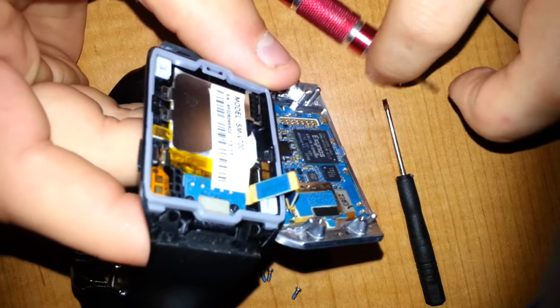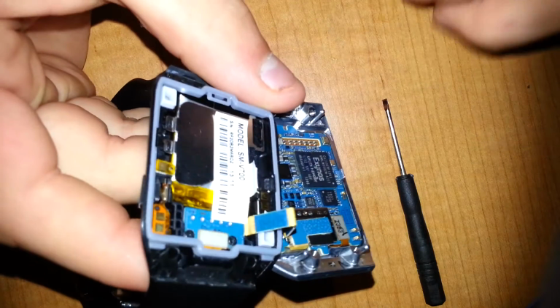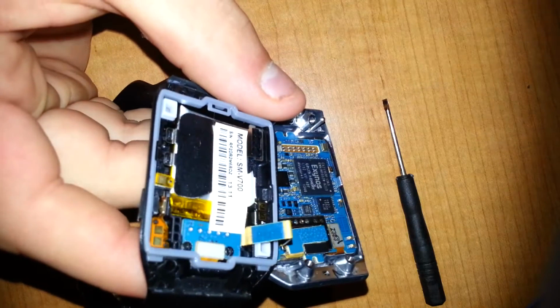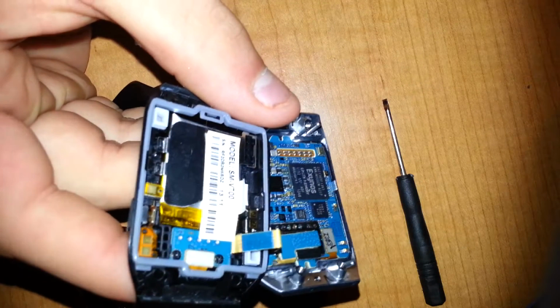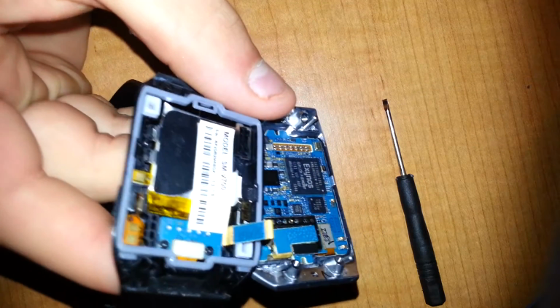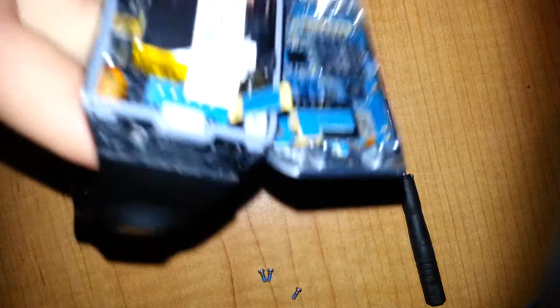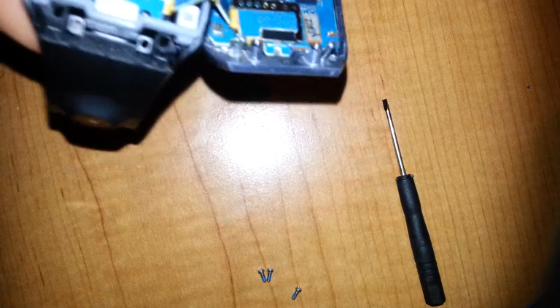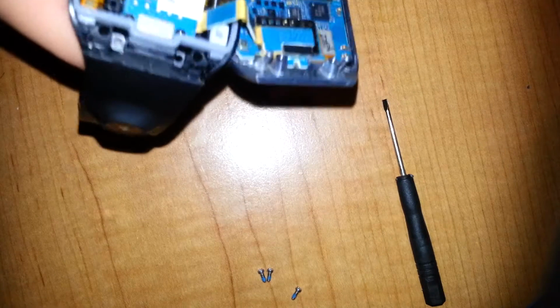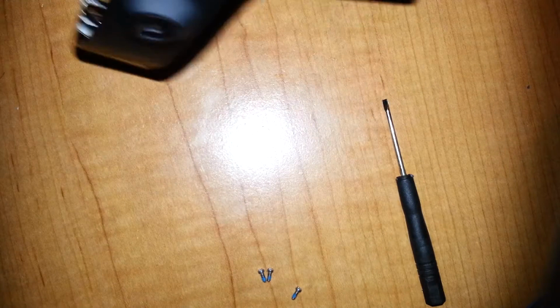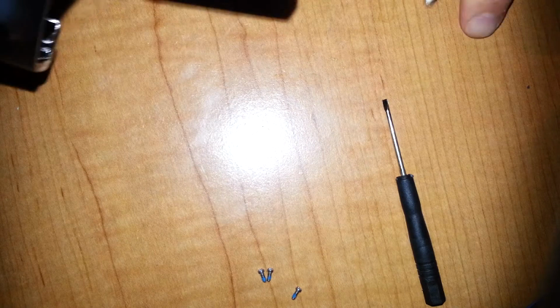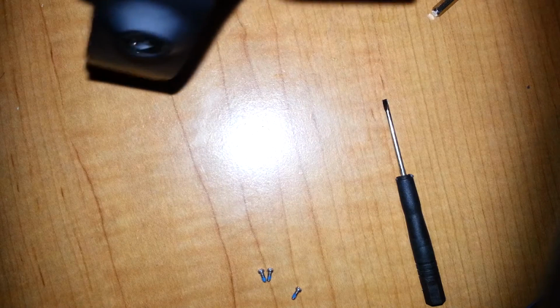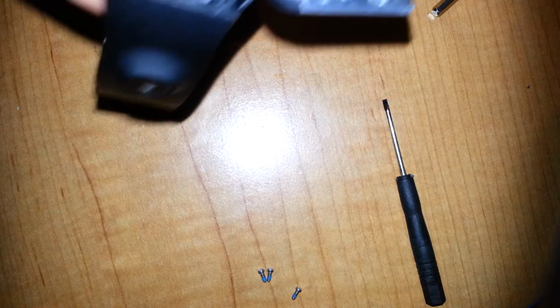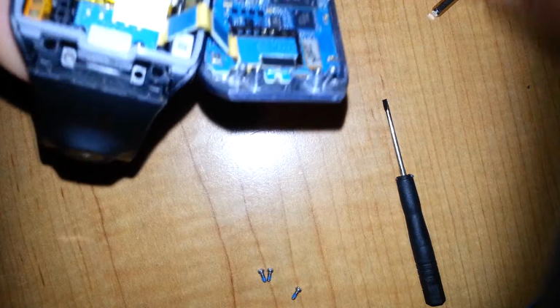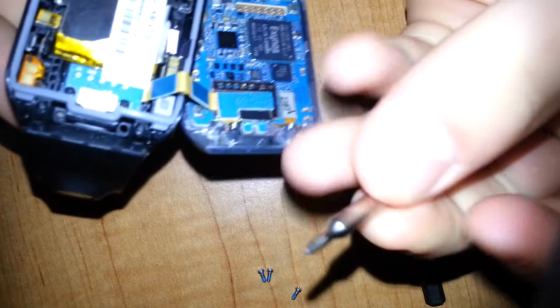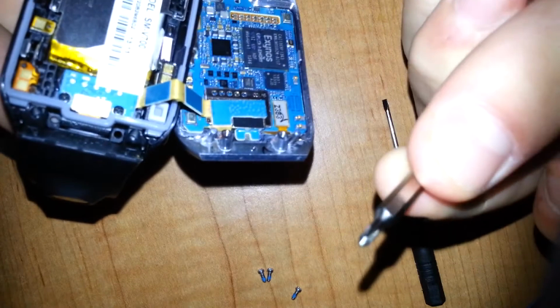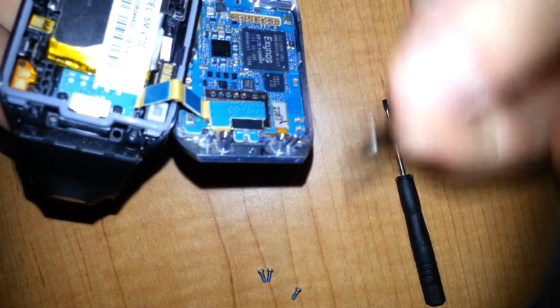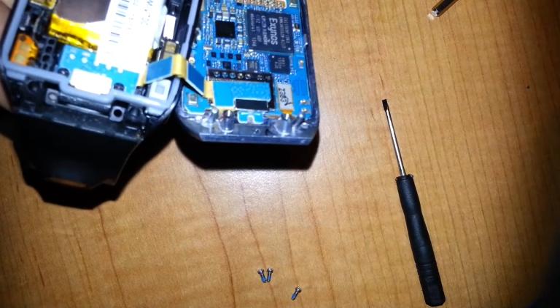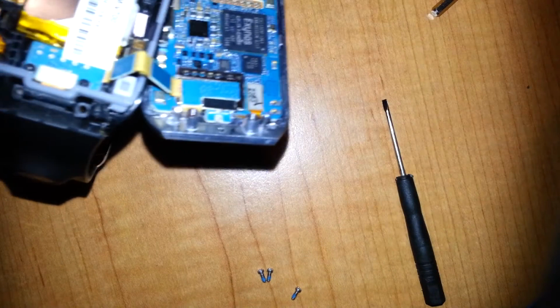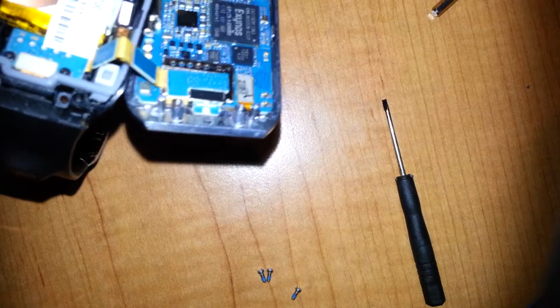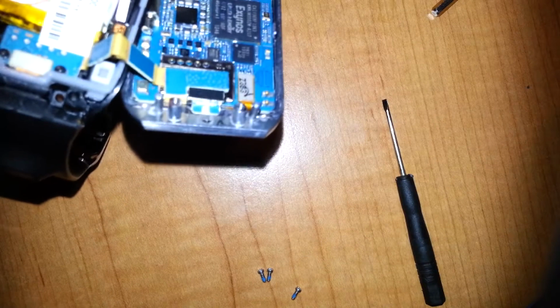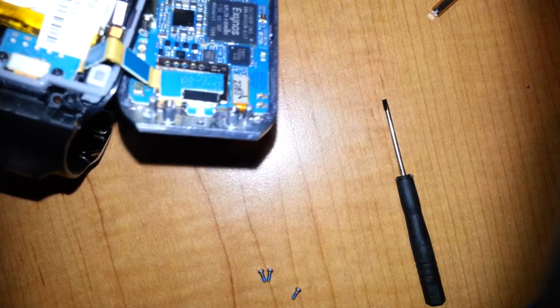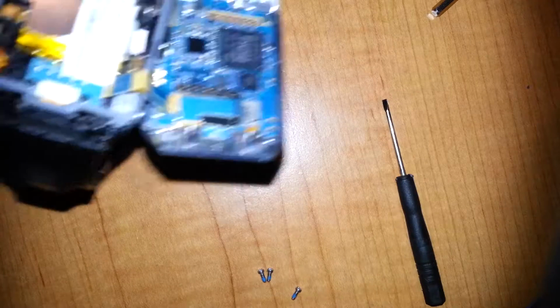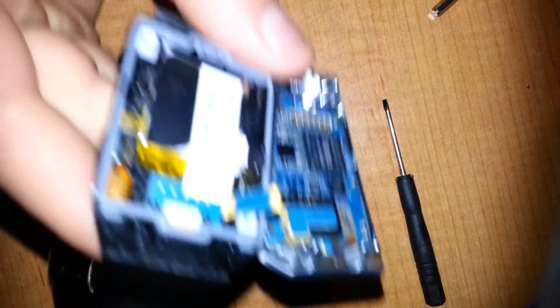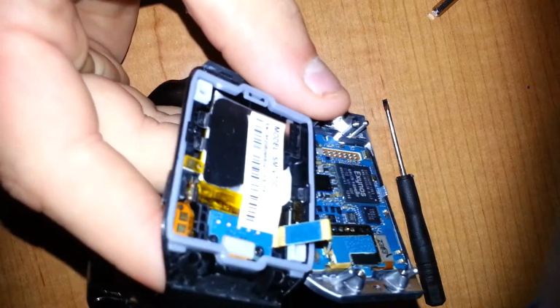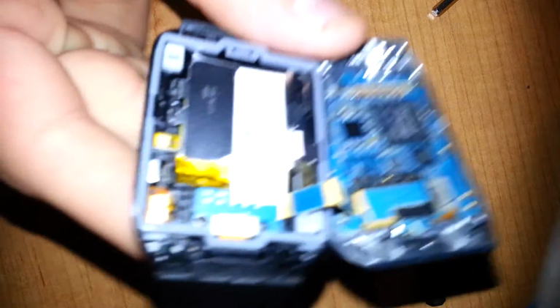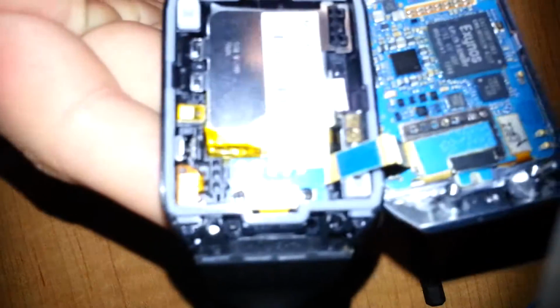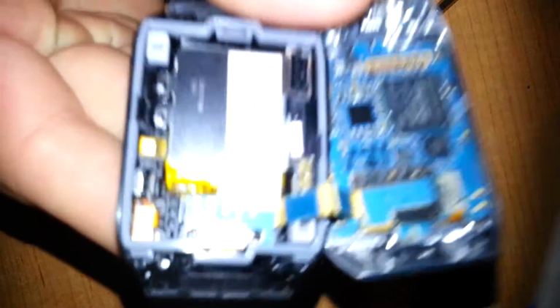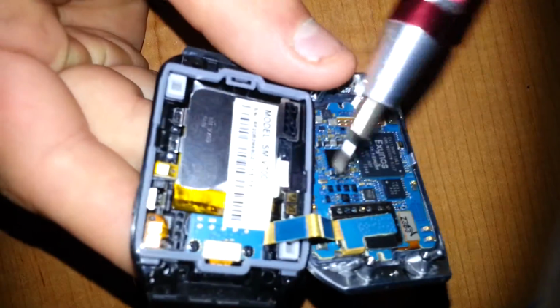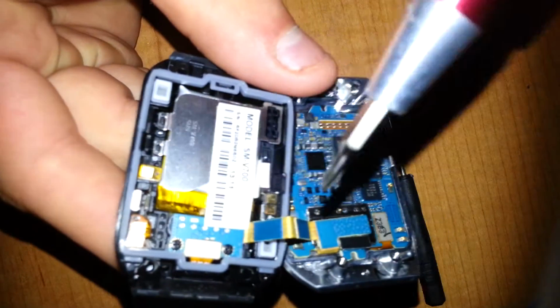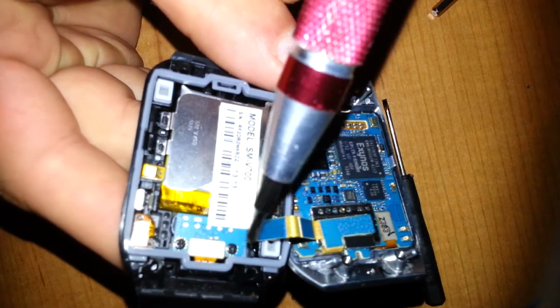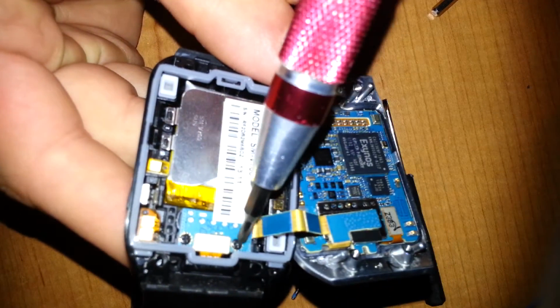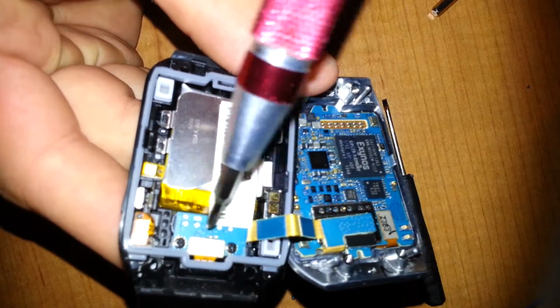Next, you're going to want to switch out for a small Phillips head. Then you're going to start by removing the two black Phillips screws.